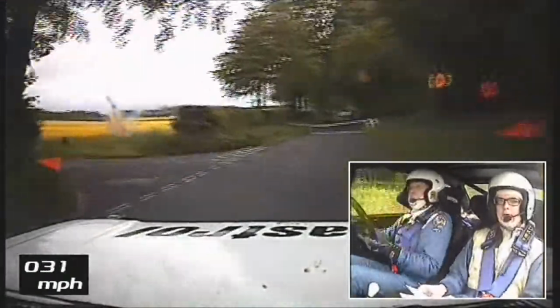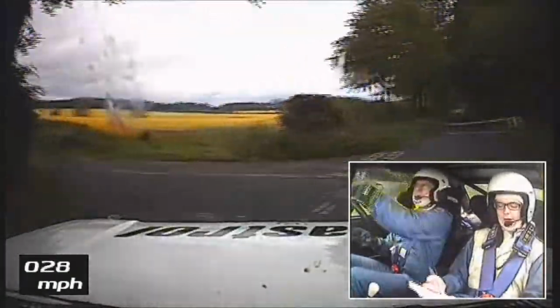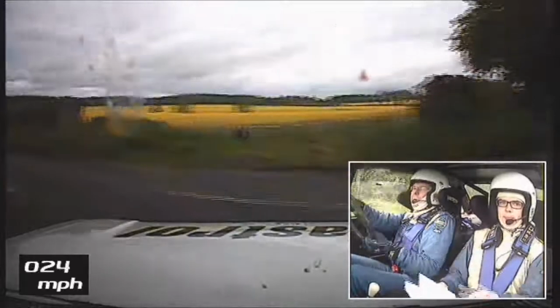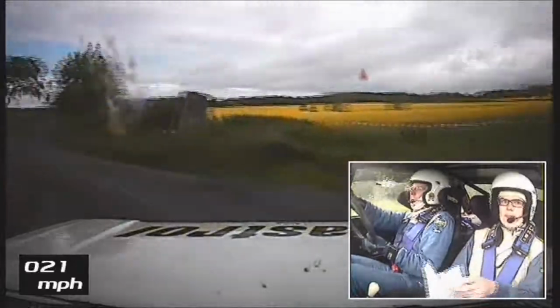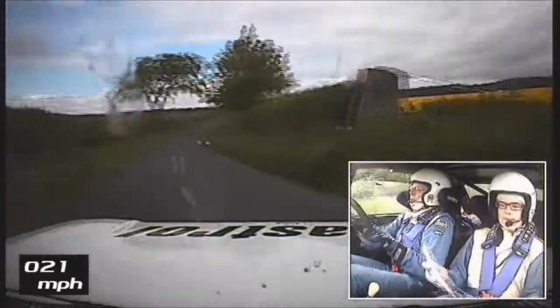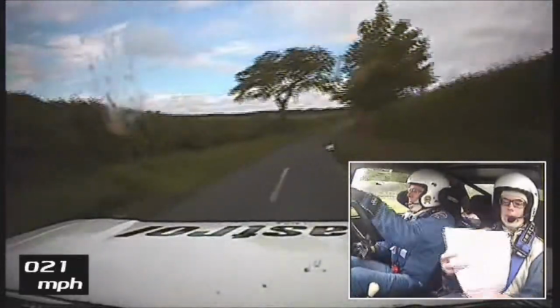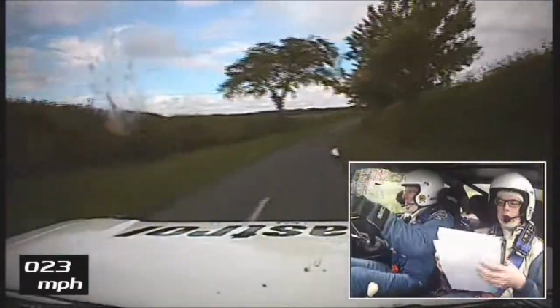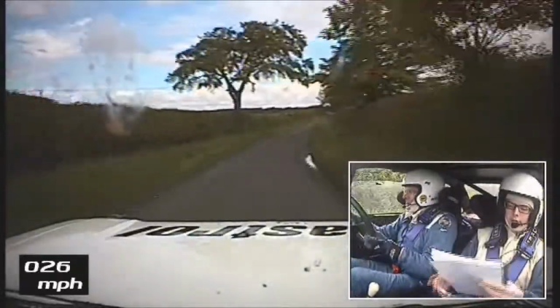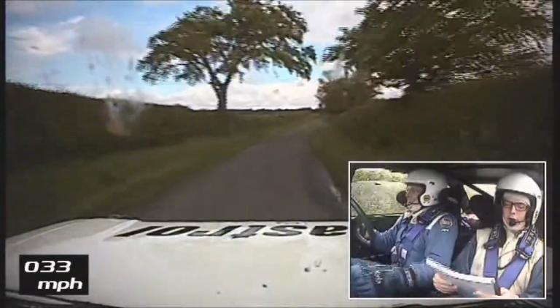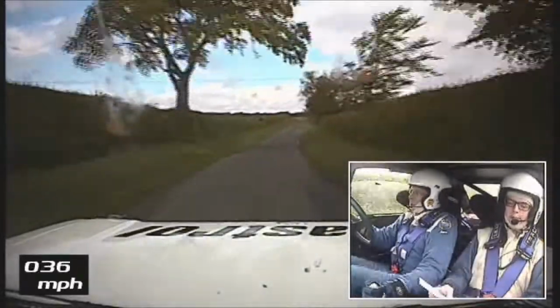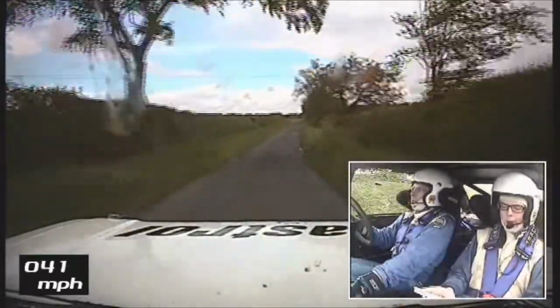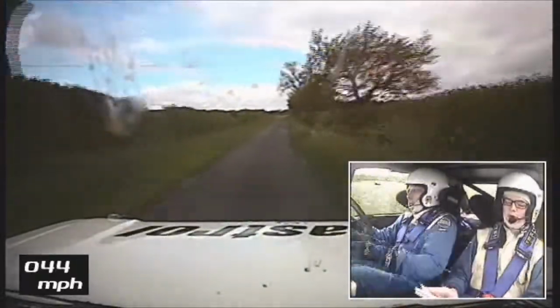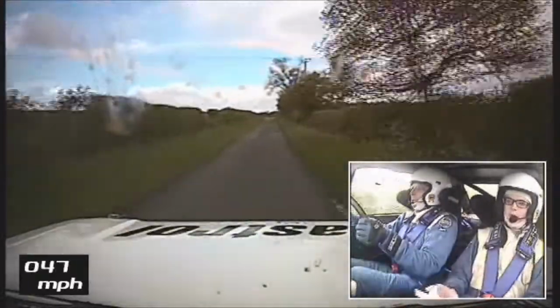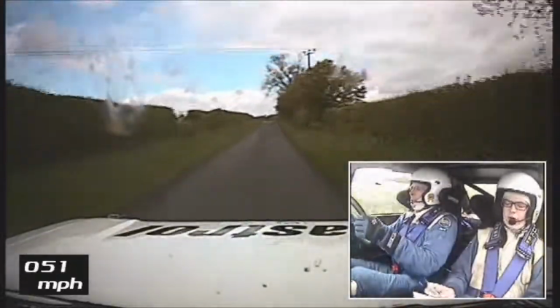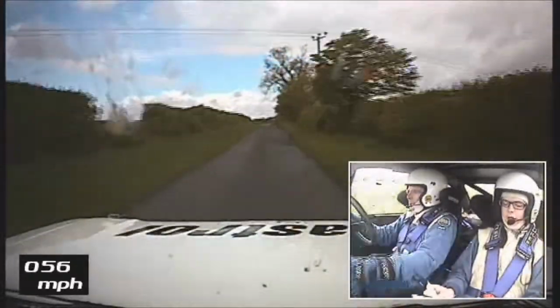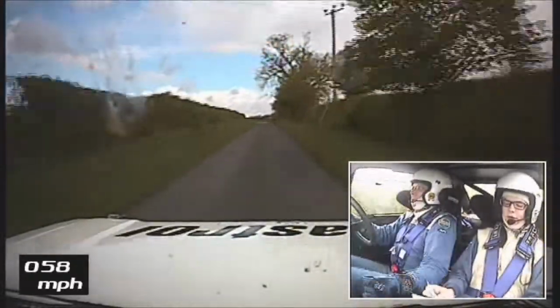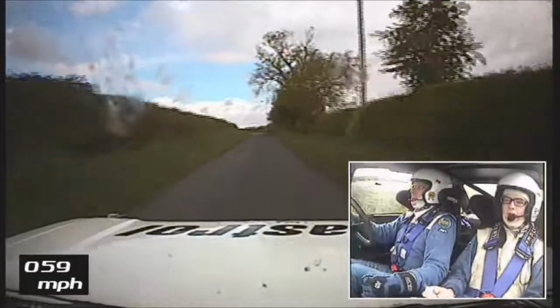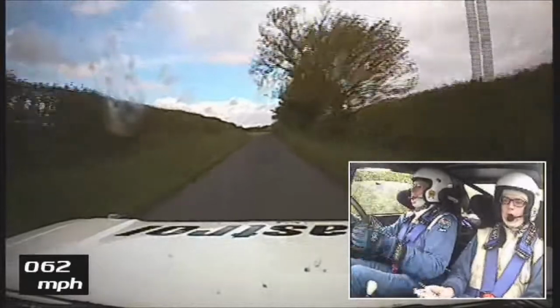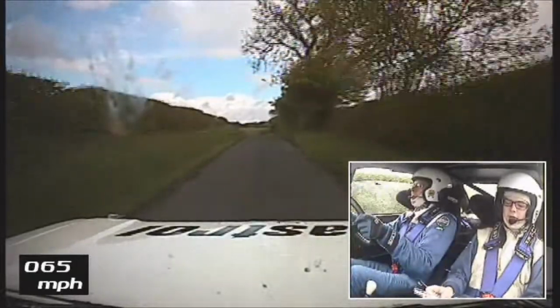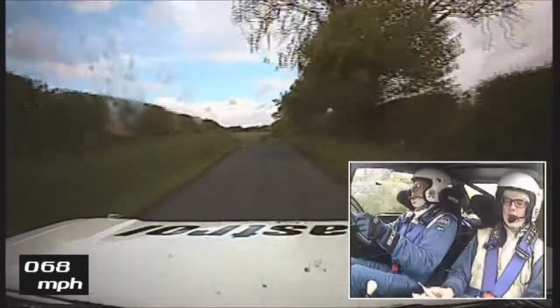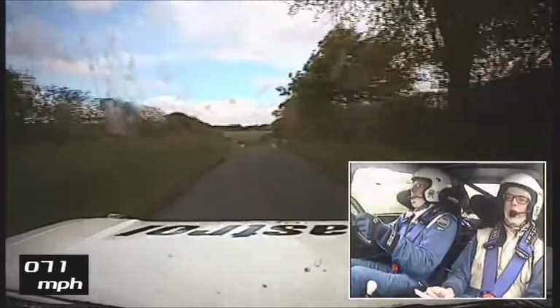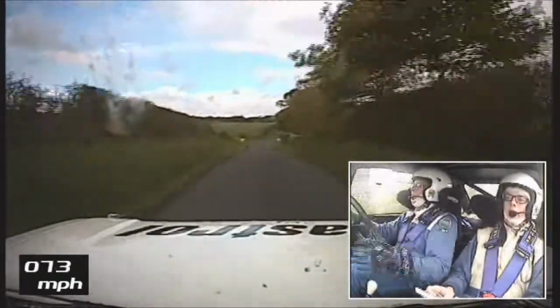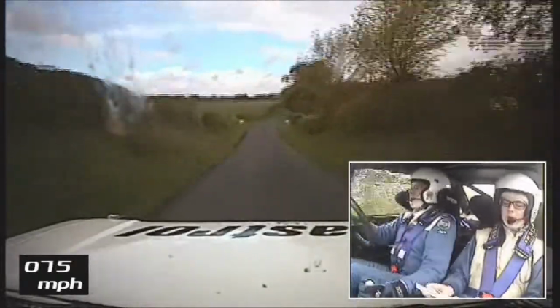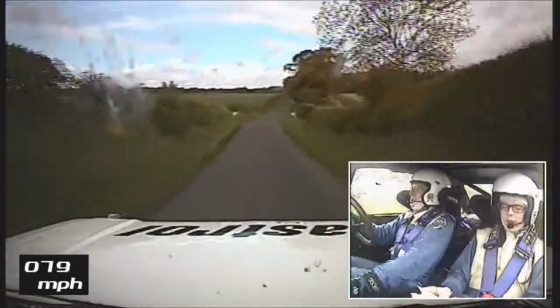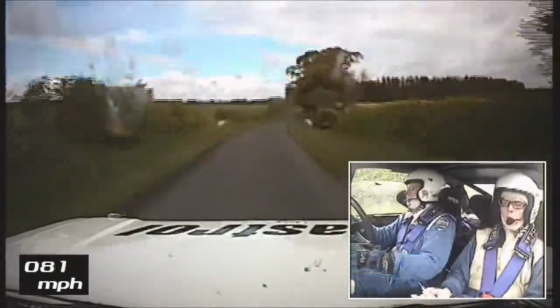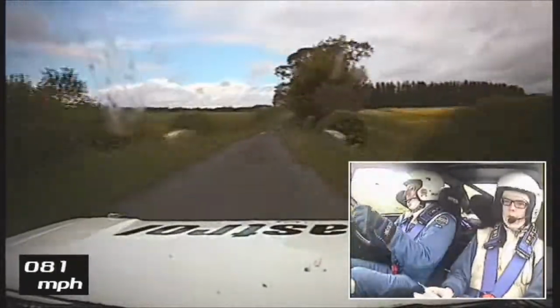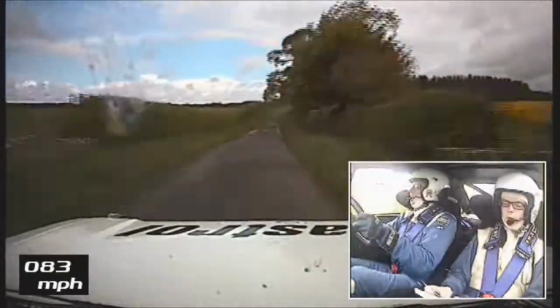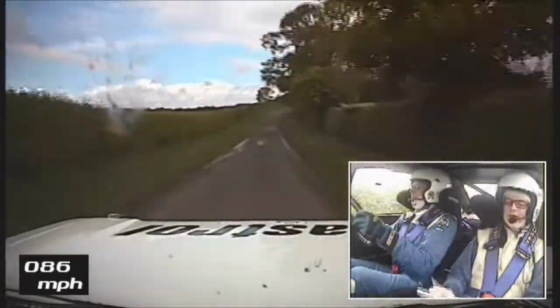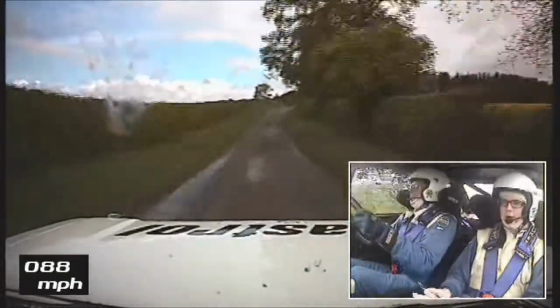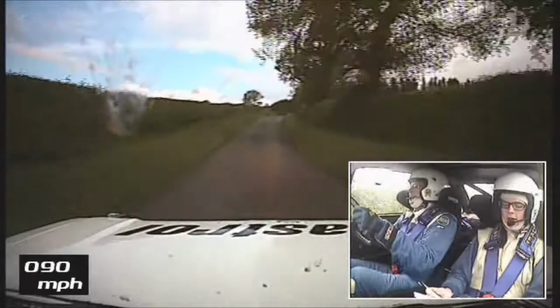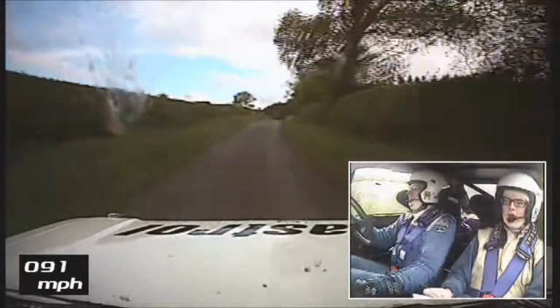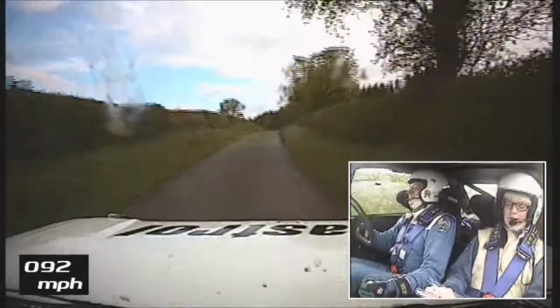130. Caution mid crest and bump, and 1 right over bridge — don't cut. 1 right. 130 over small crest. 1 left plus. 150.